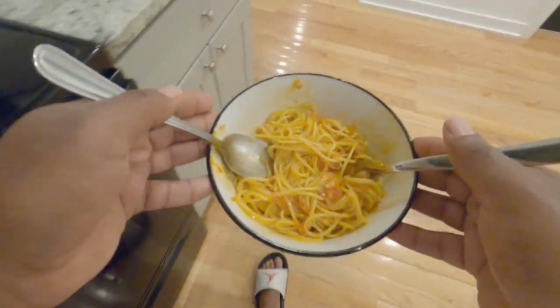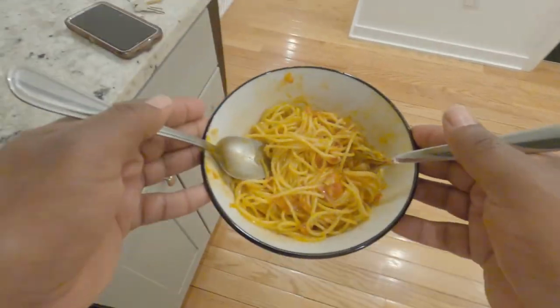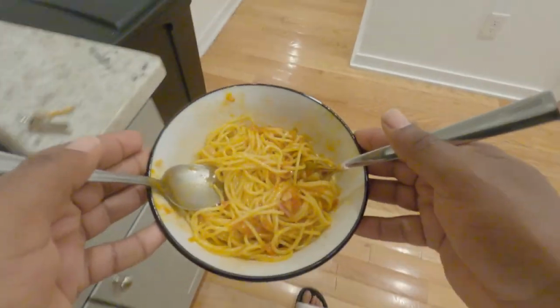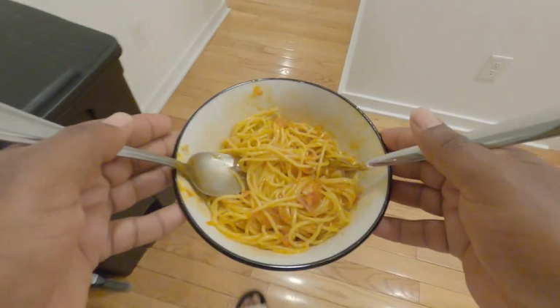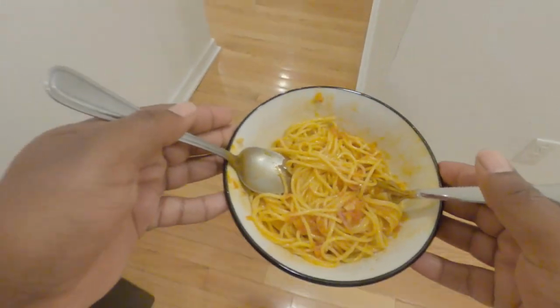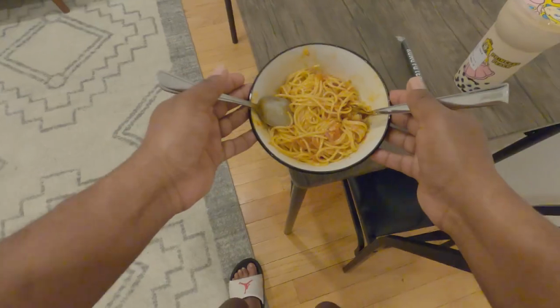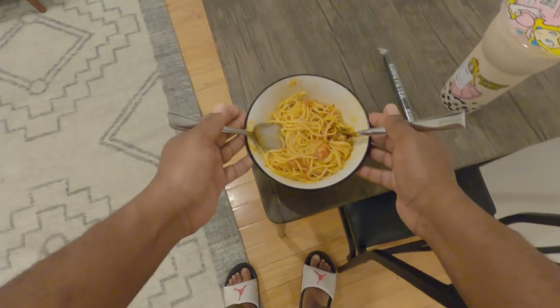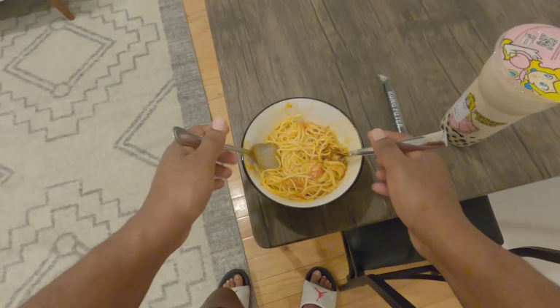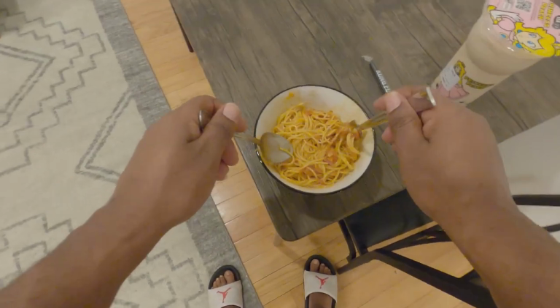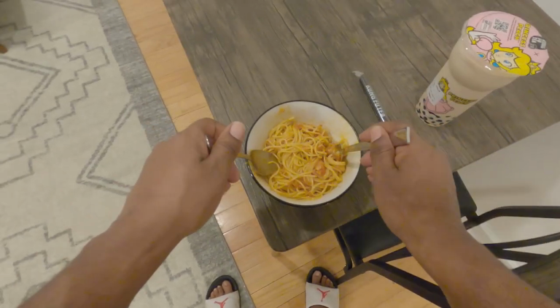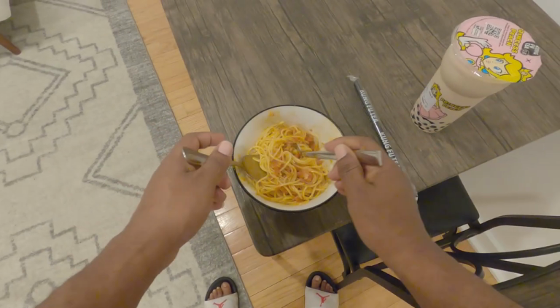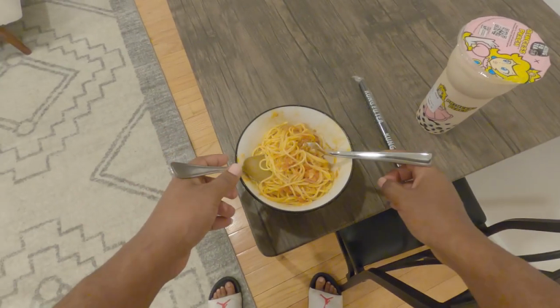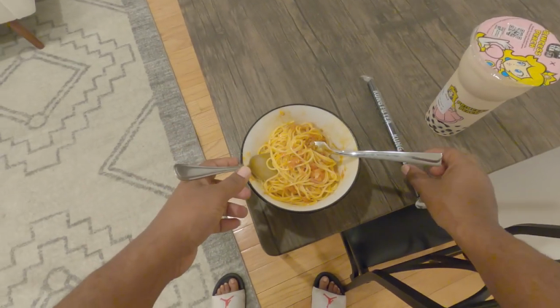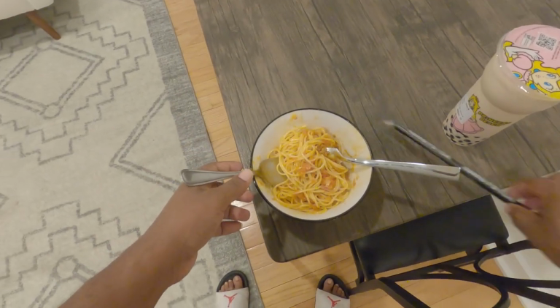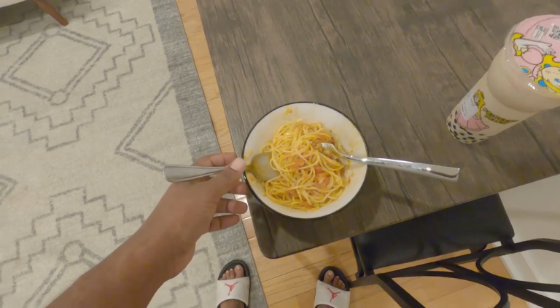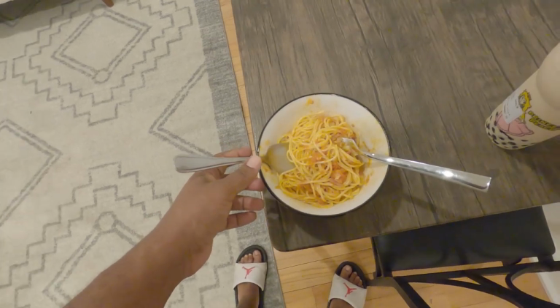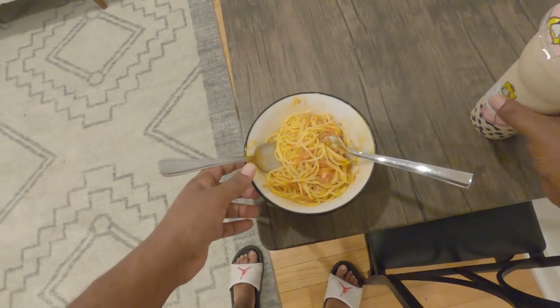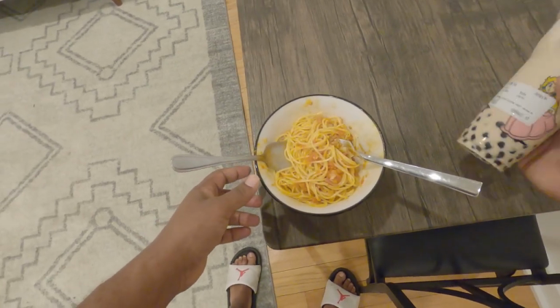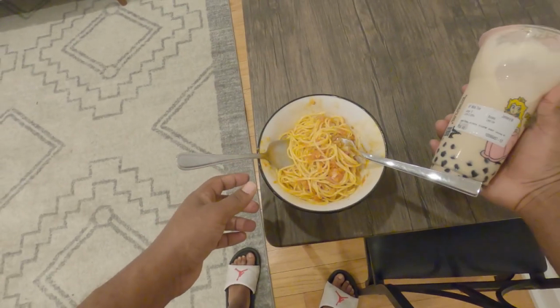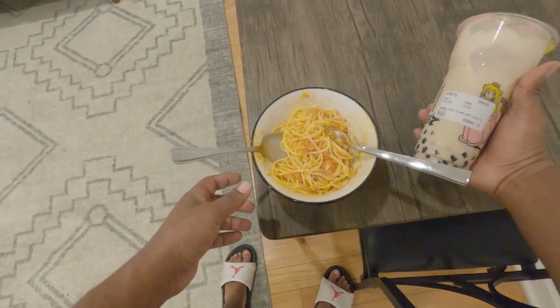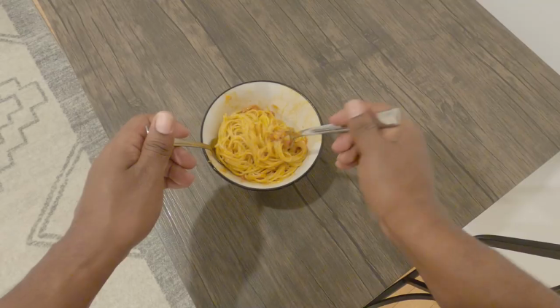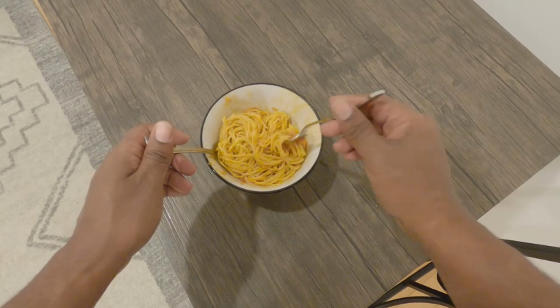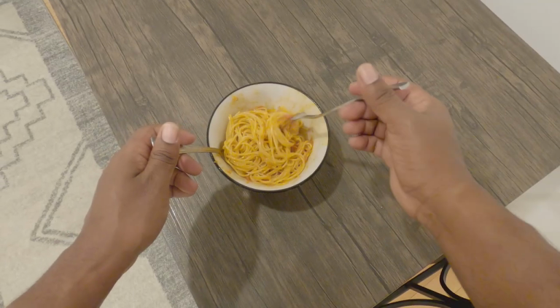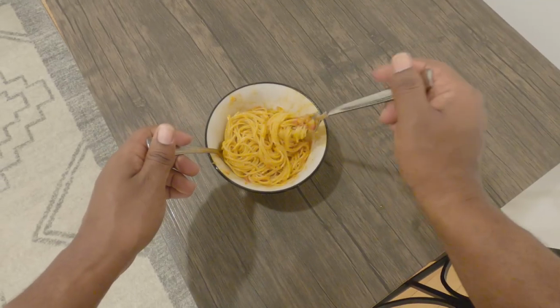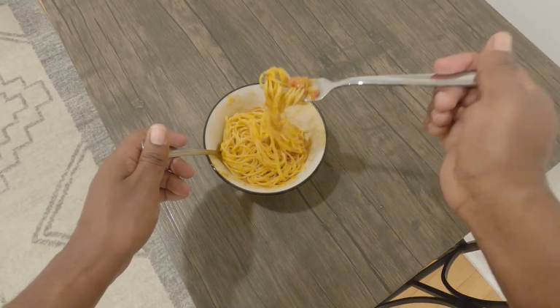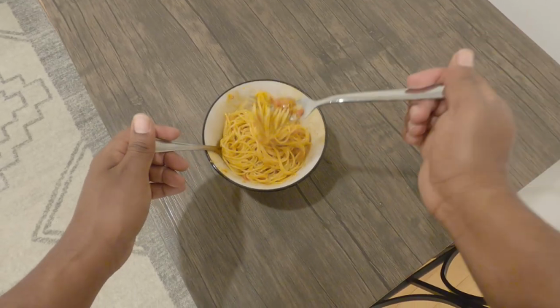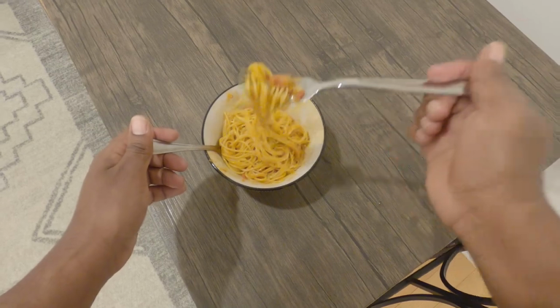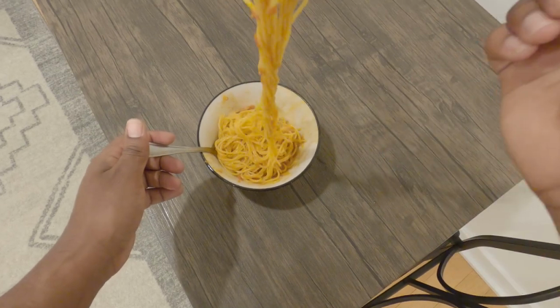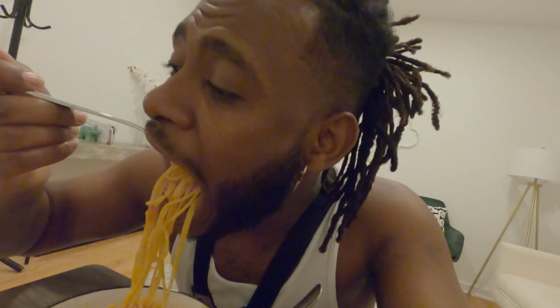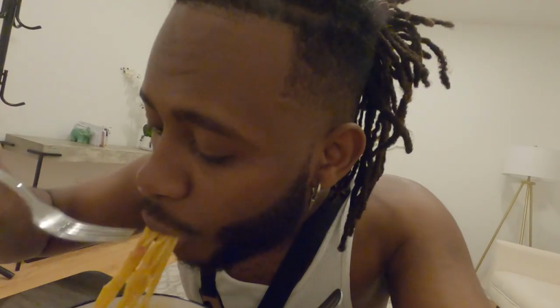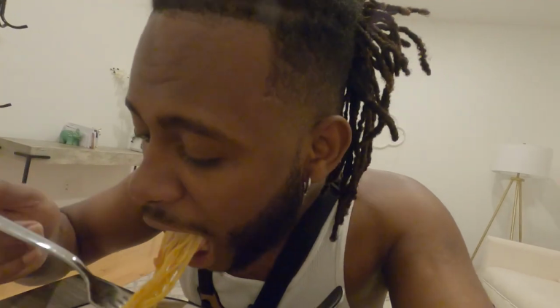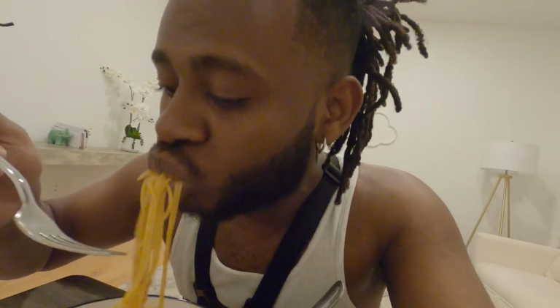I made this on my girlfriend's birthday. I made it for us, but she ended up going out with her friends eating, so I ate it all by myself — because it was good, man.